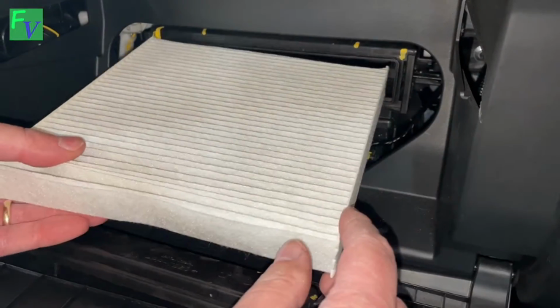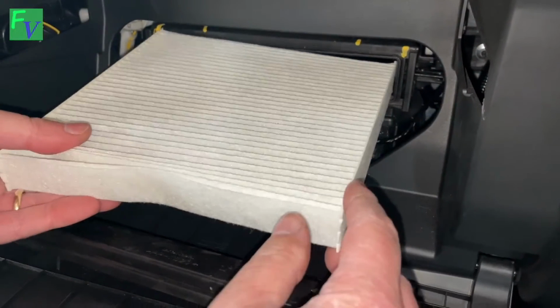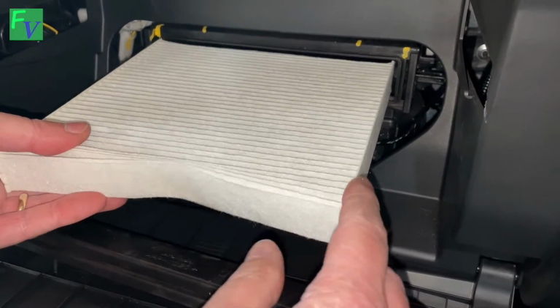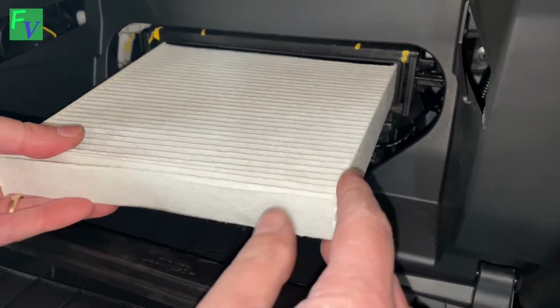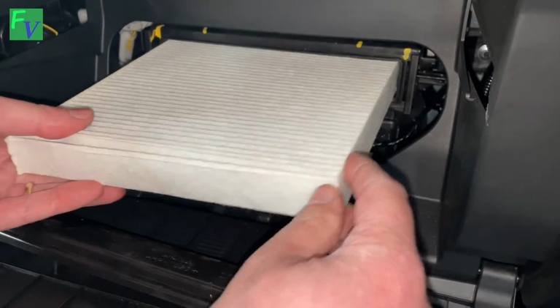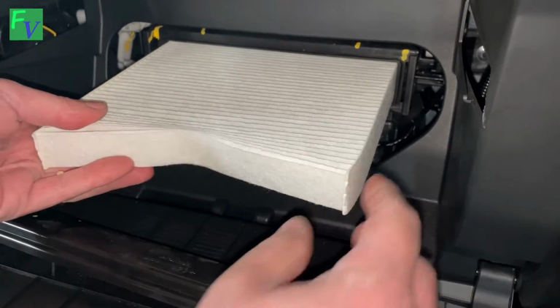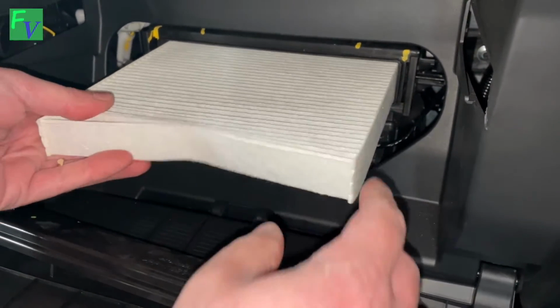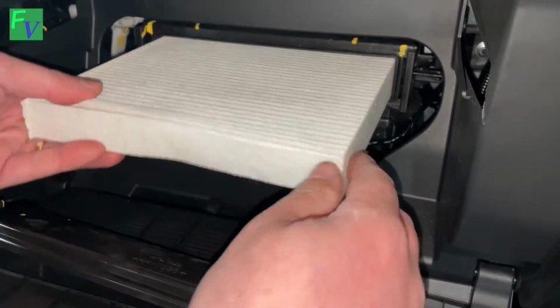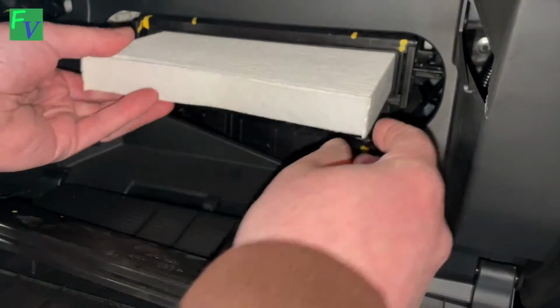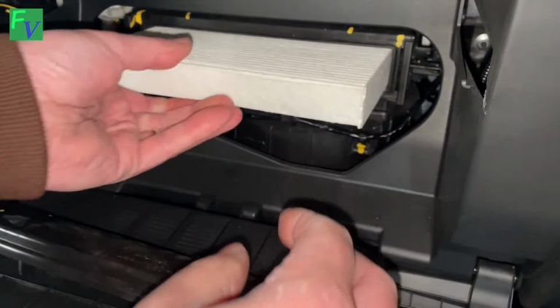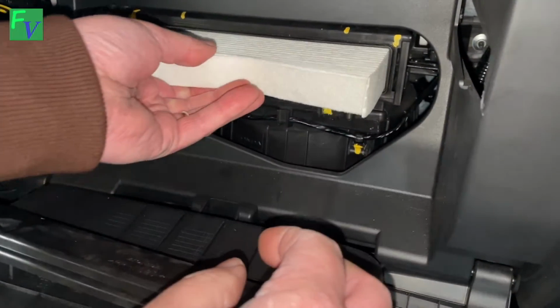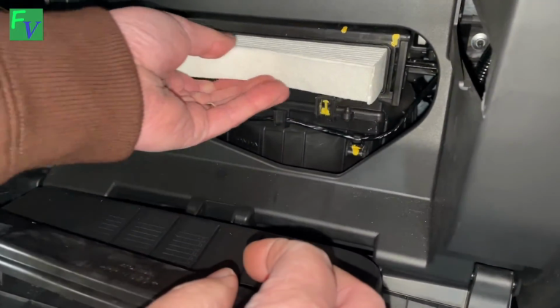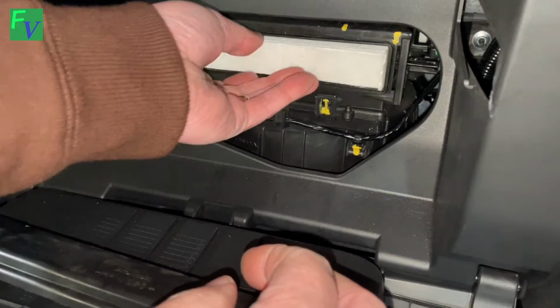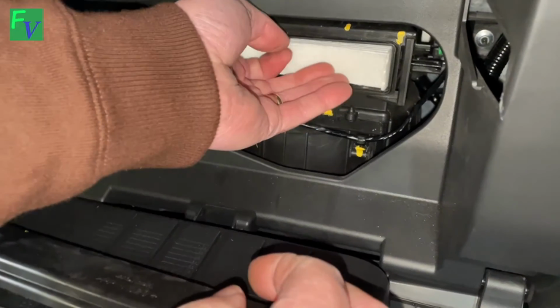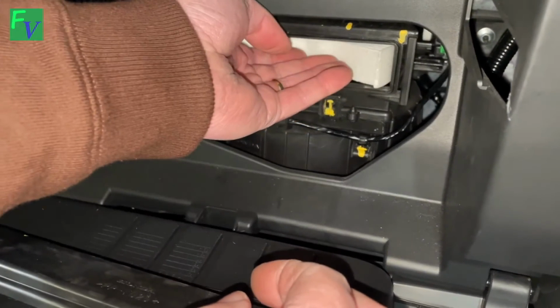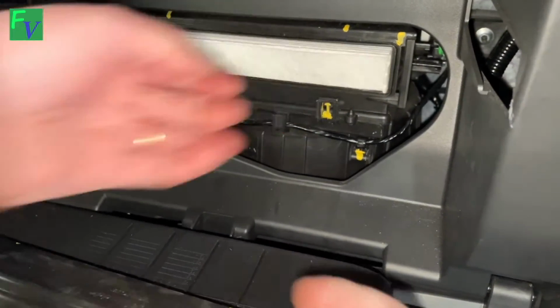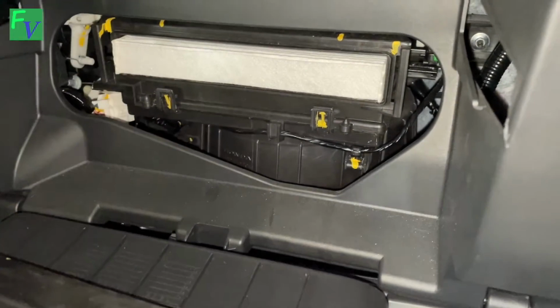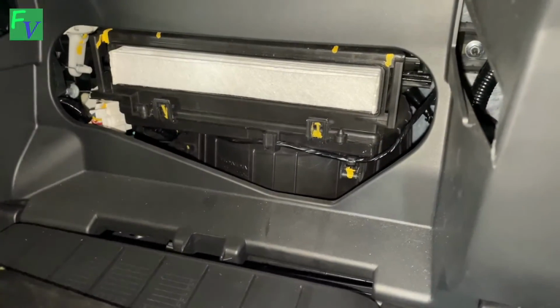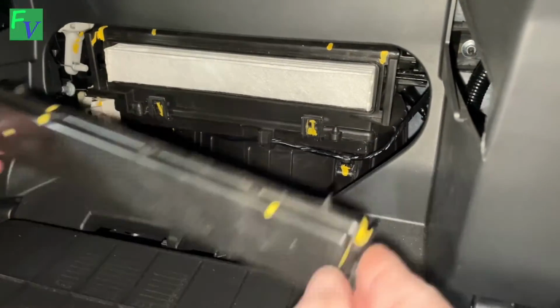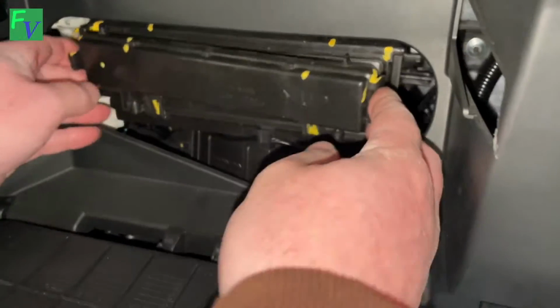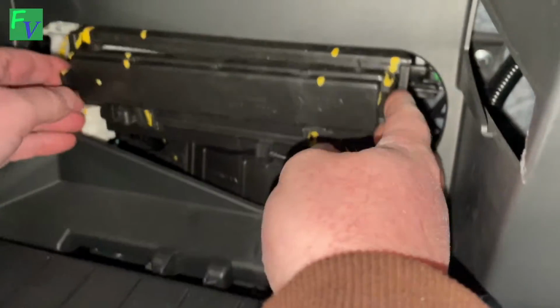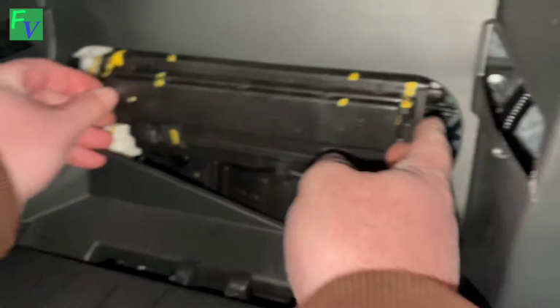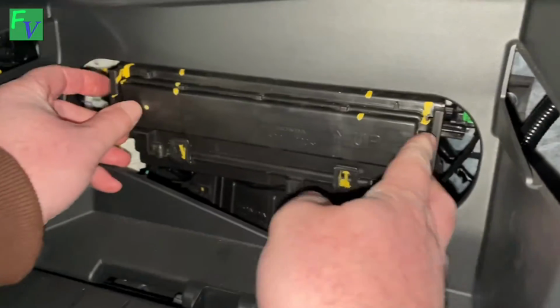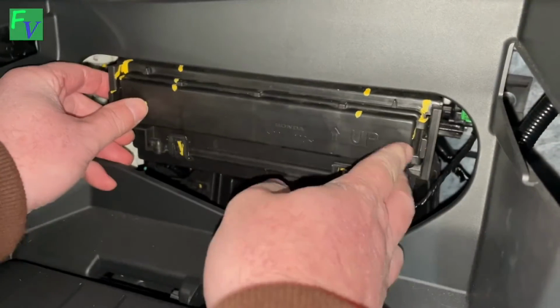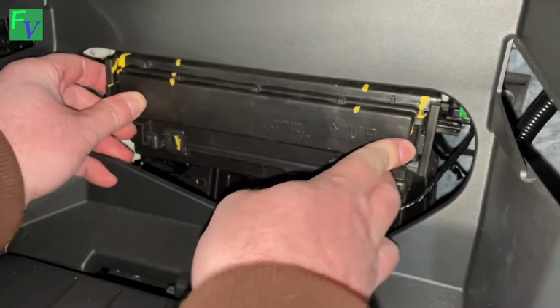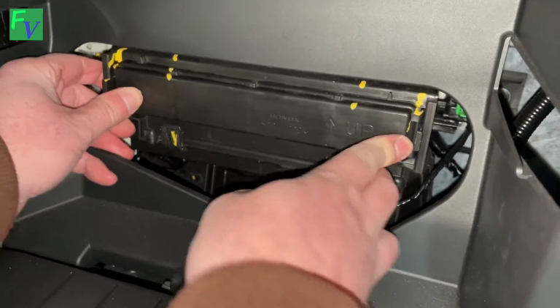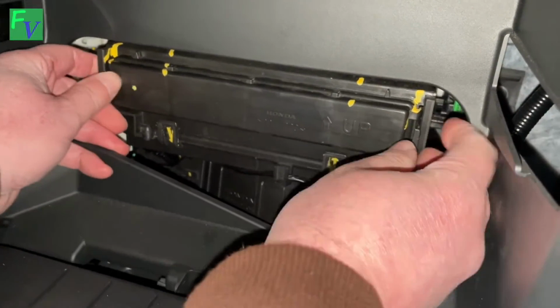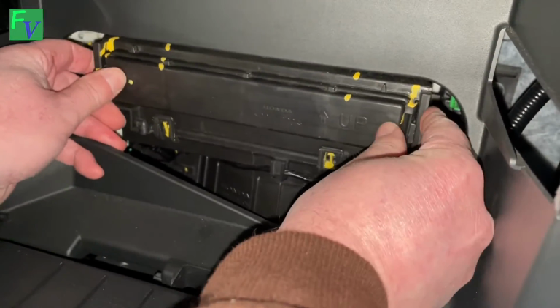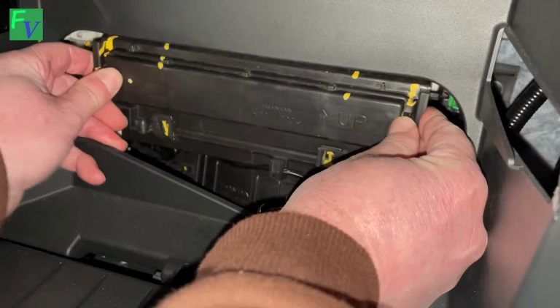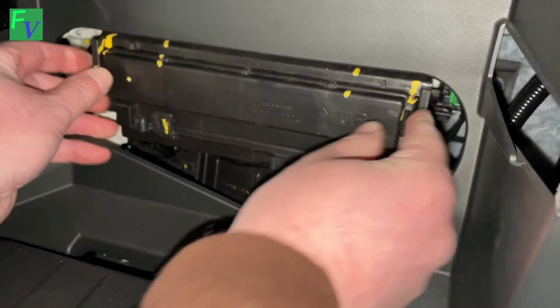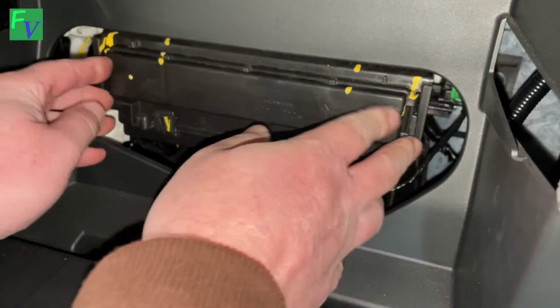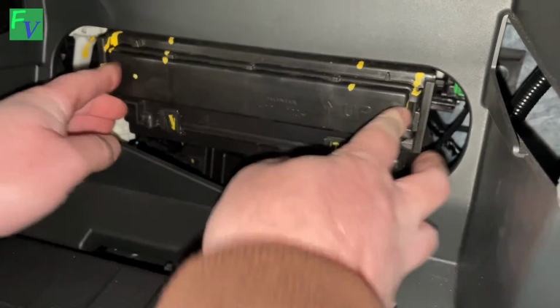We've got our new filter here. We're just going to slide it right in. It really is that quick and easy. Push the clips back on — they're clipped in place.